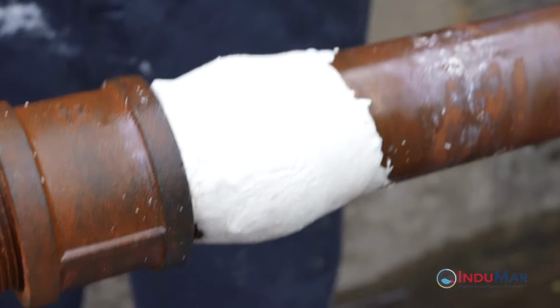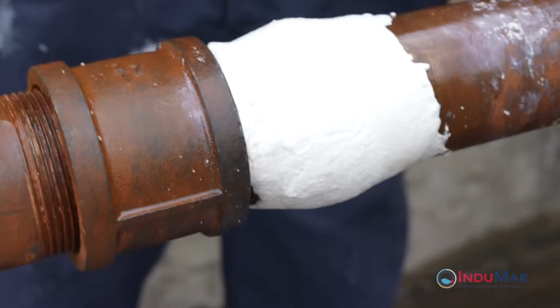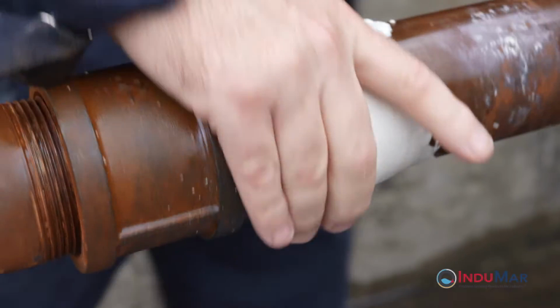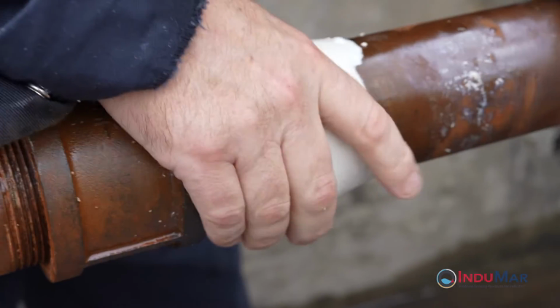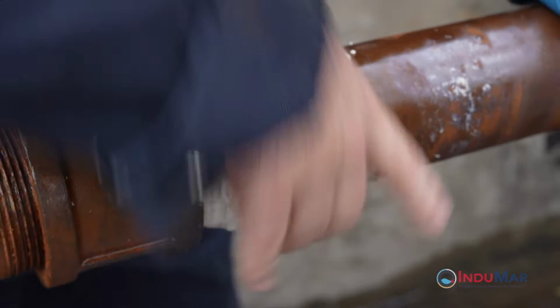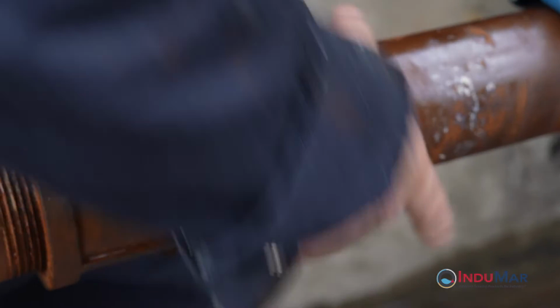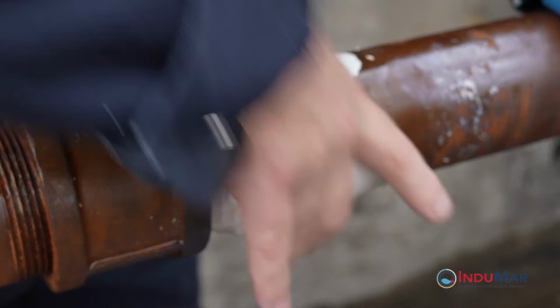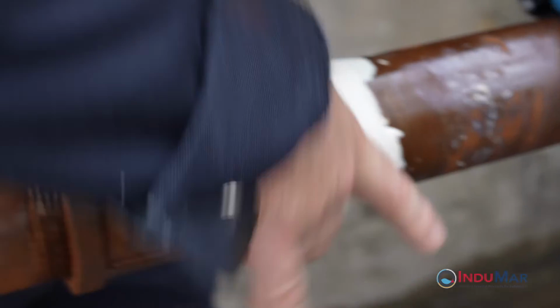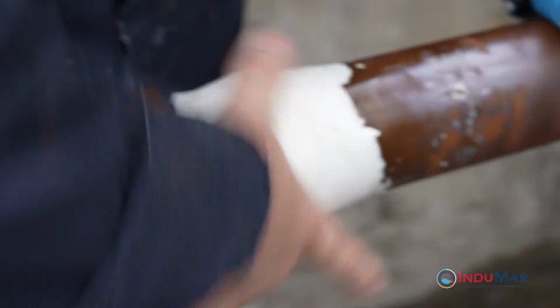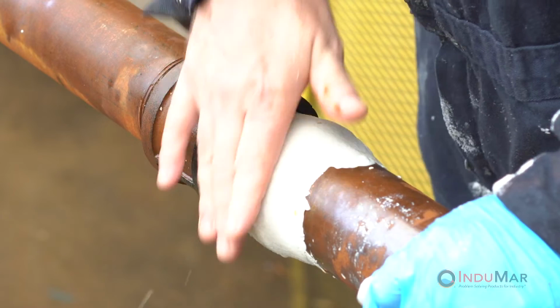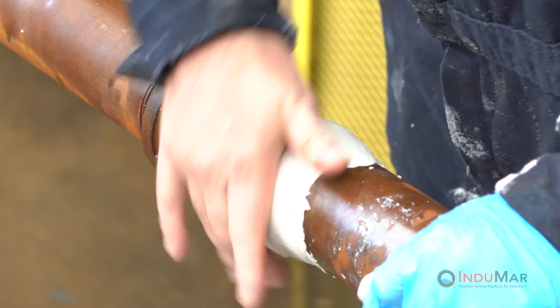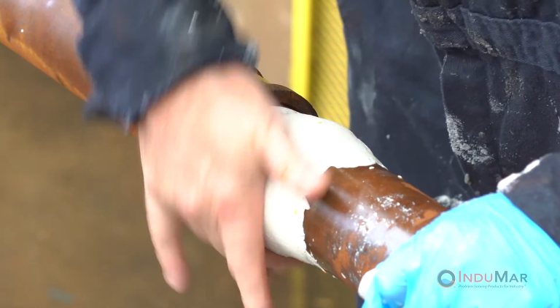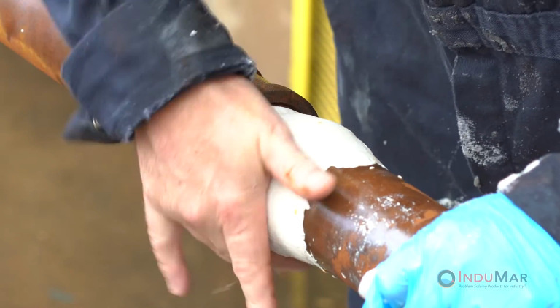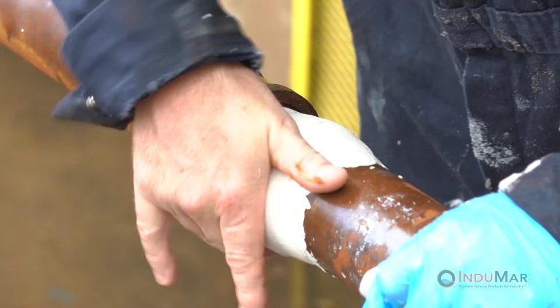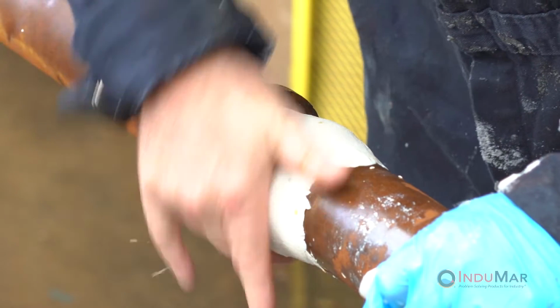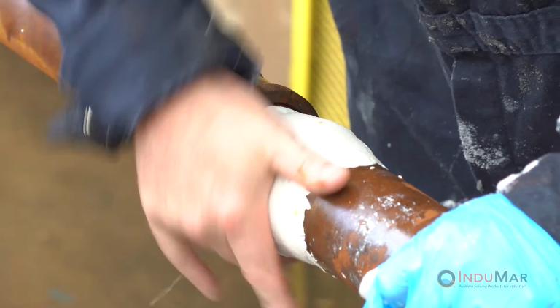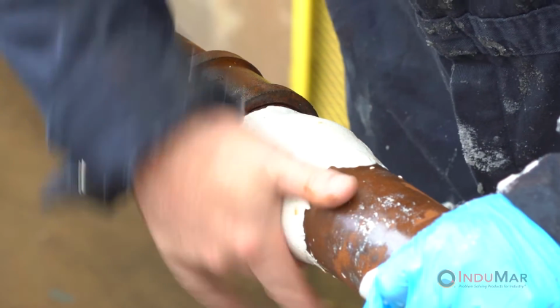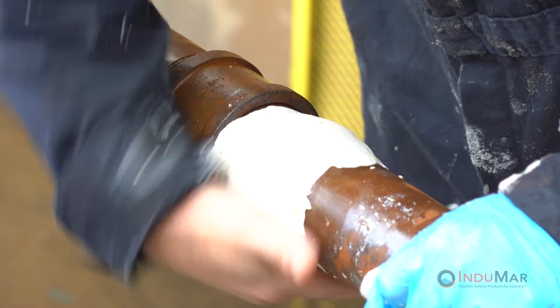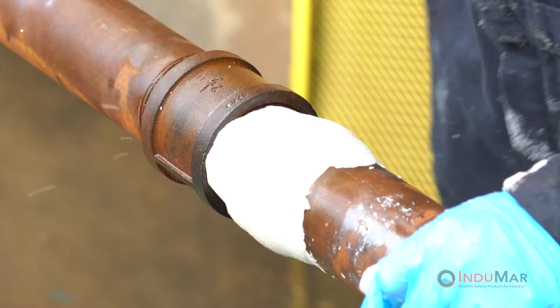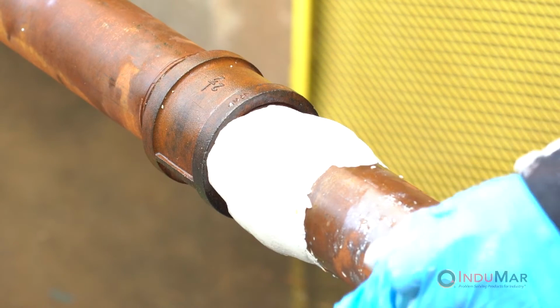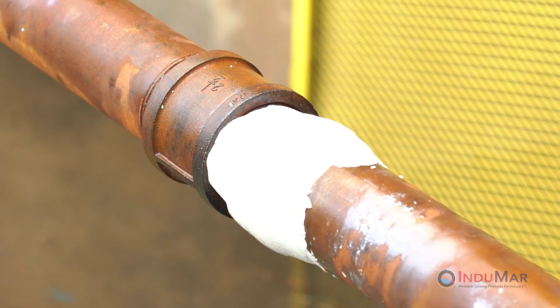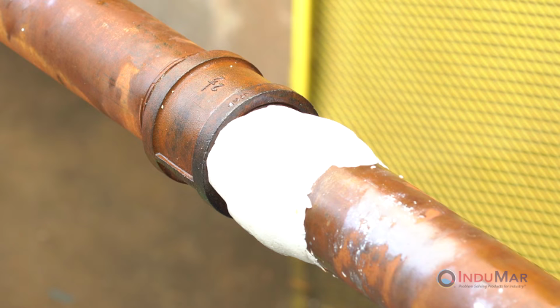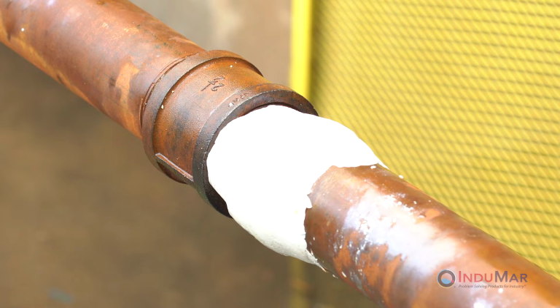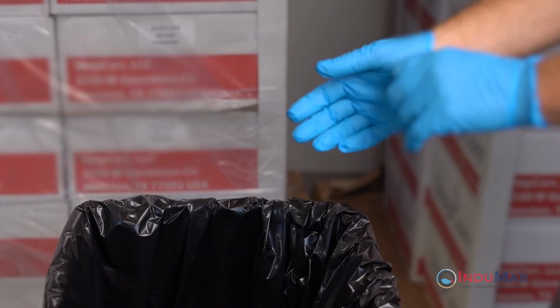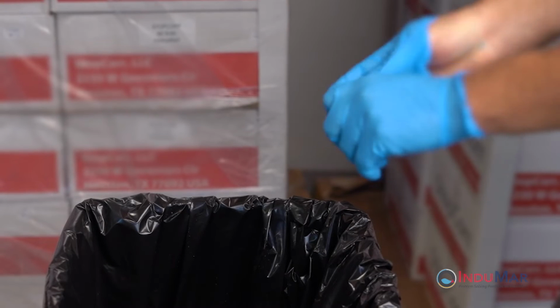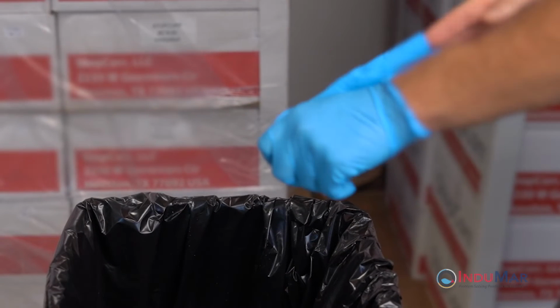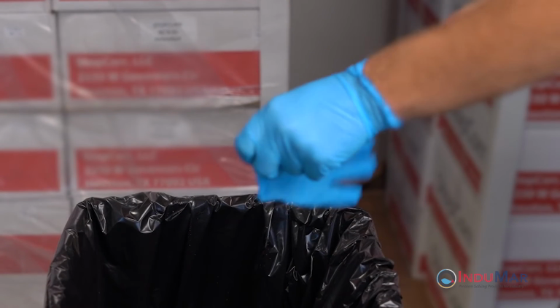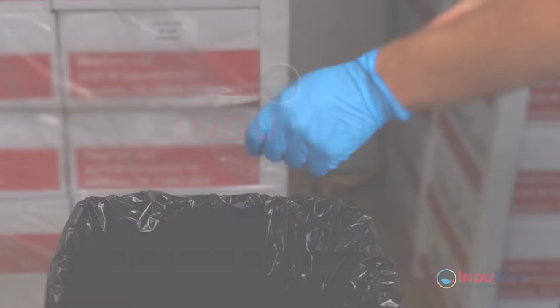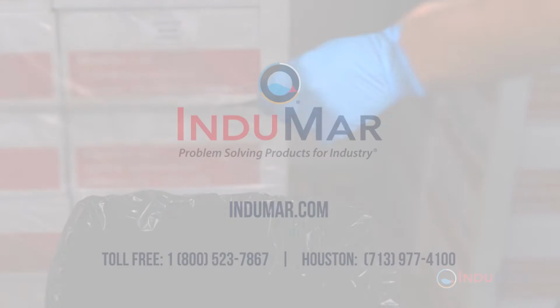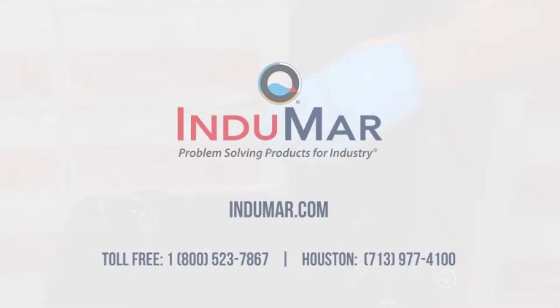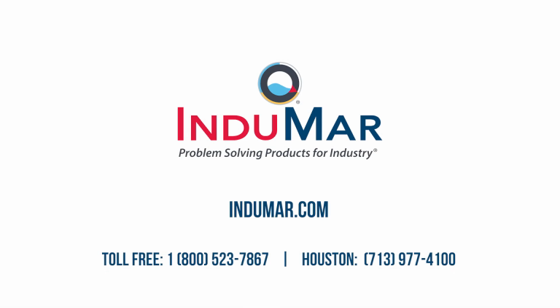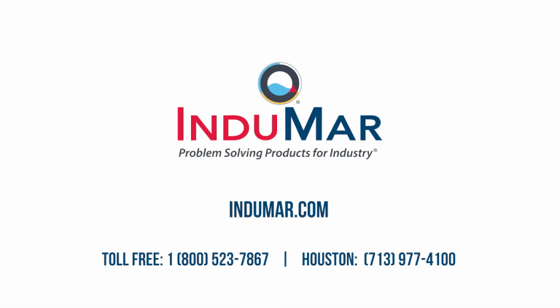Inspect the surface of the repair for completion by placing water on the surface. The absence of bubbles naturally occurring from the urethane curing reaction will indicate that the resin is set. Discard all packaging materials and protective gloves in a suitable container.